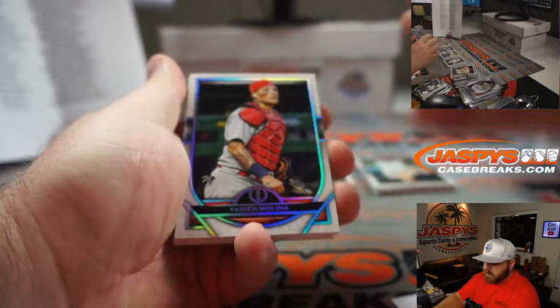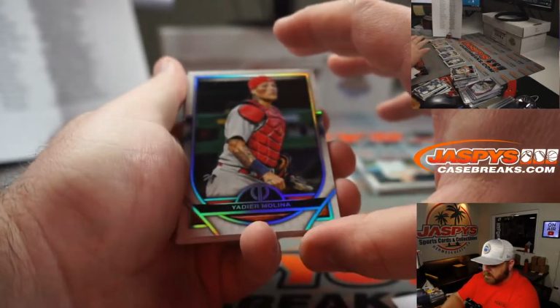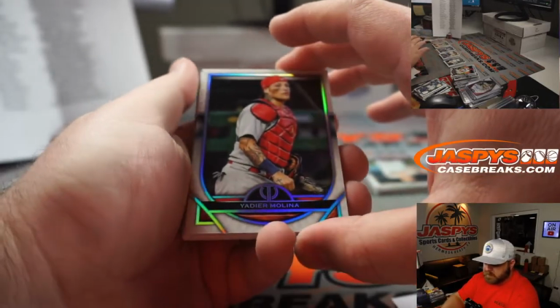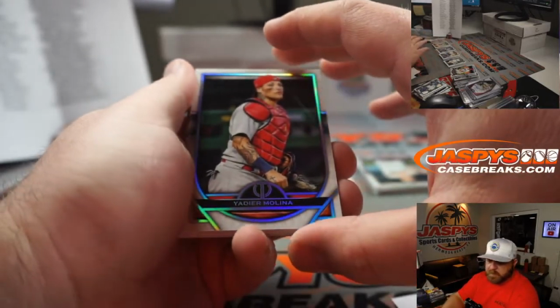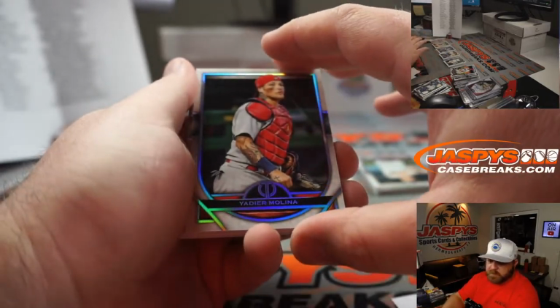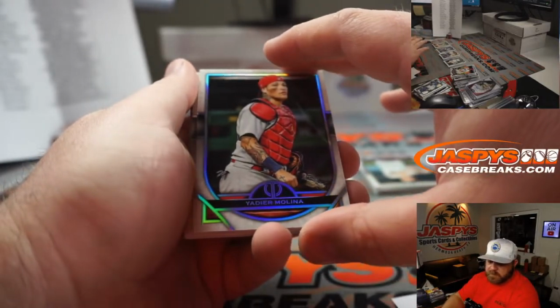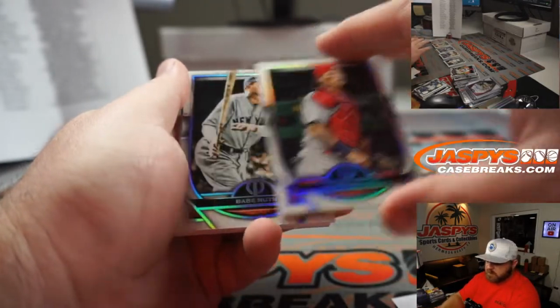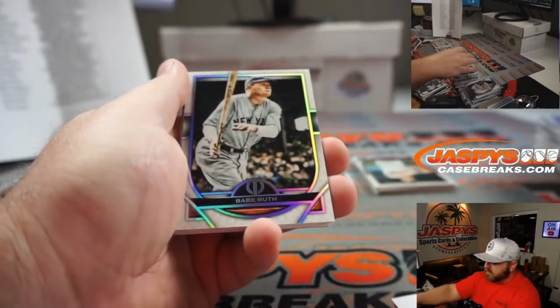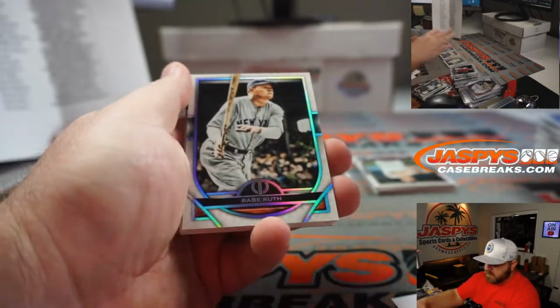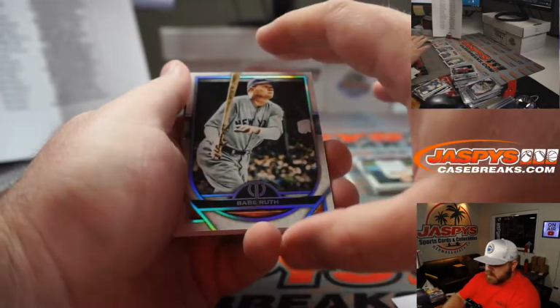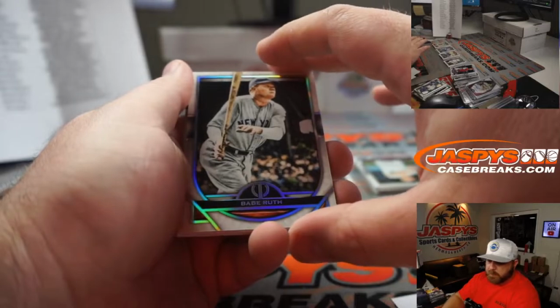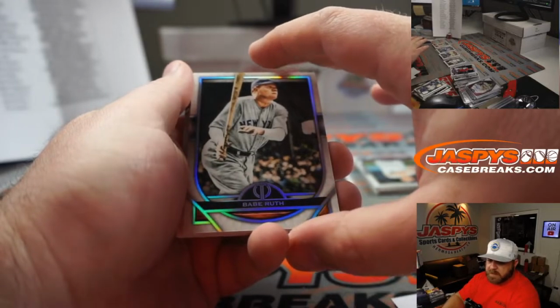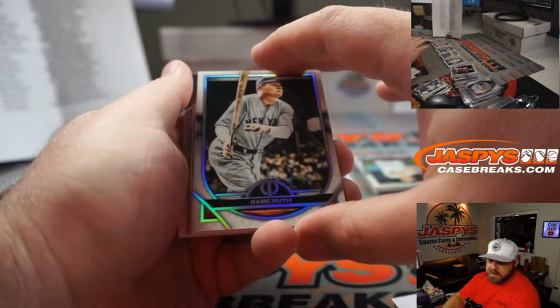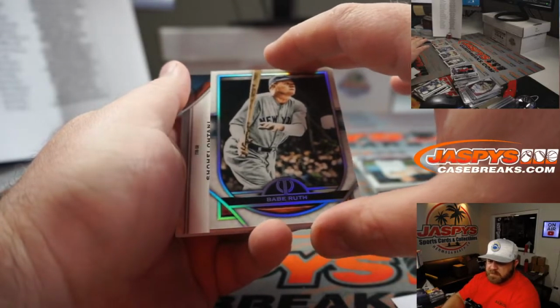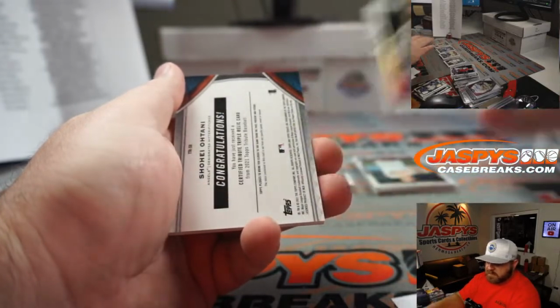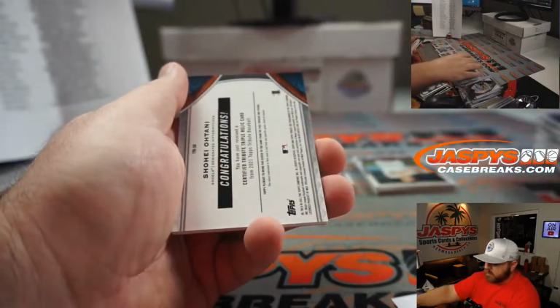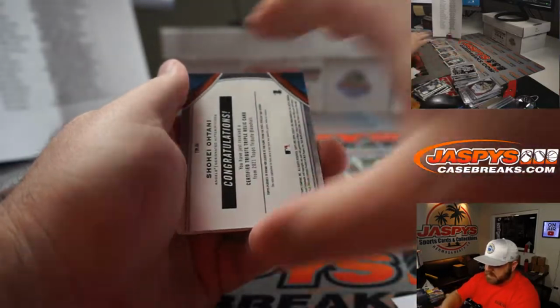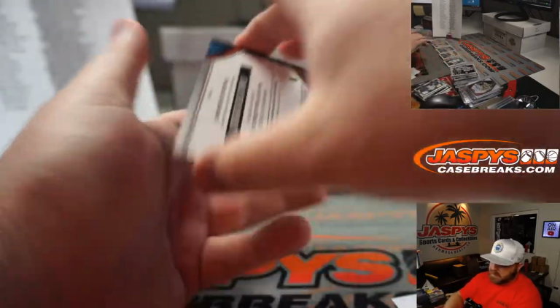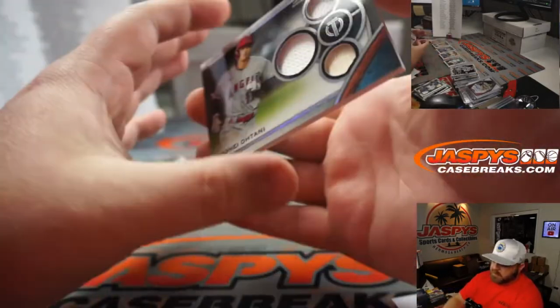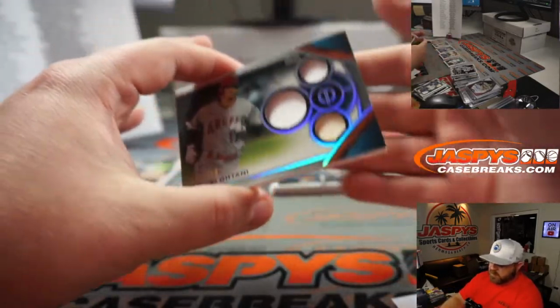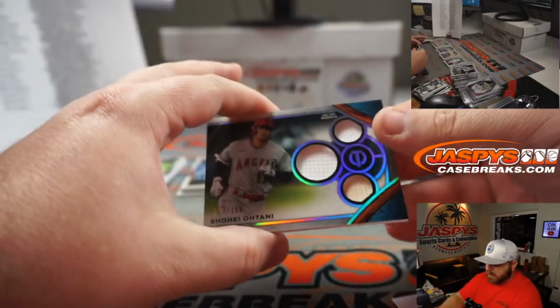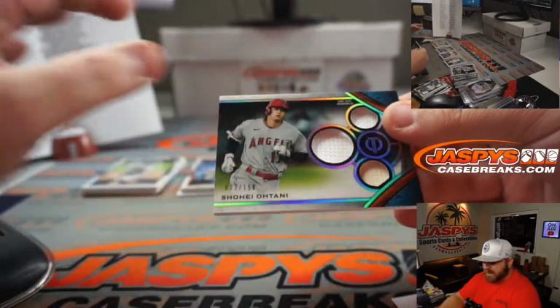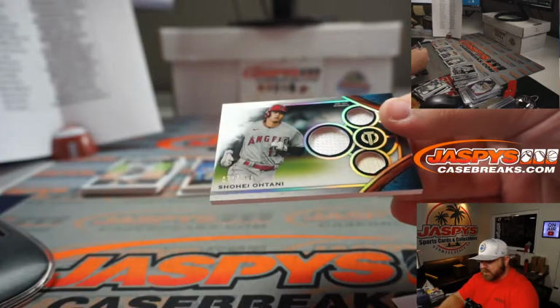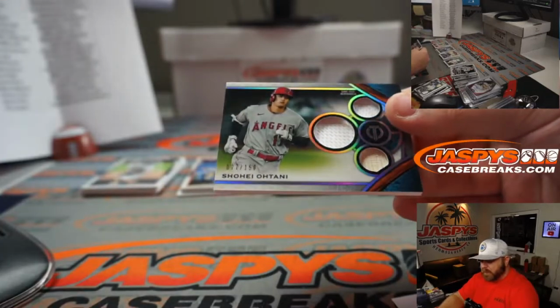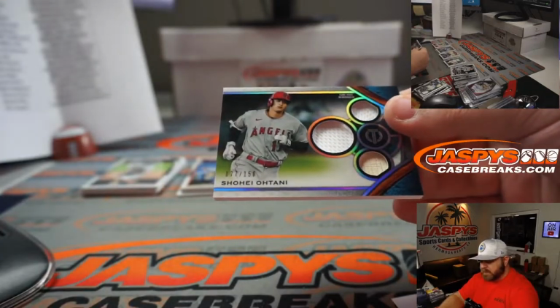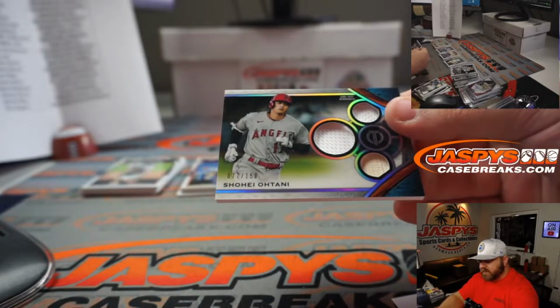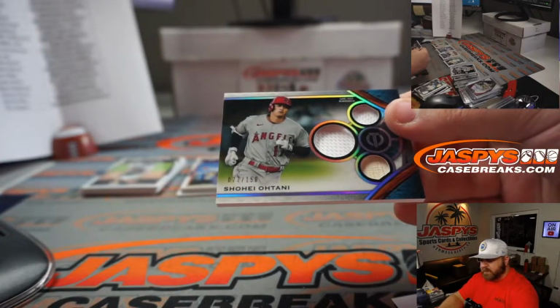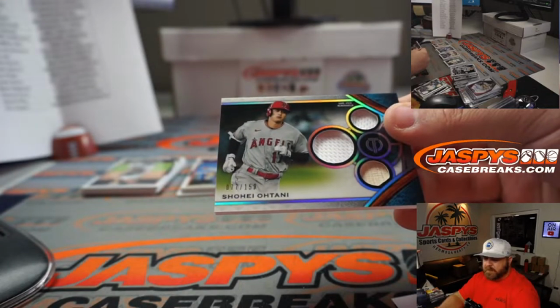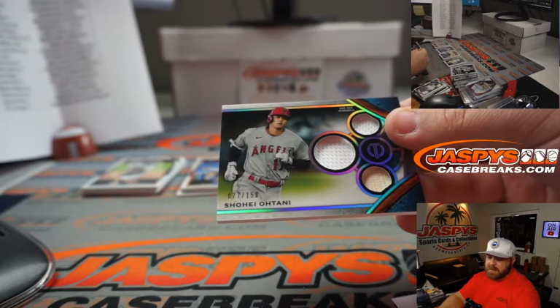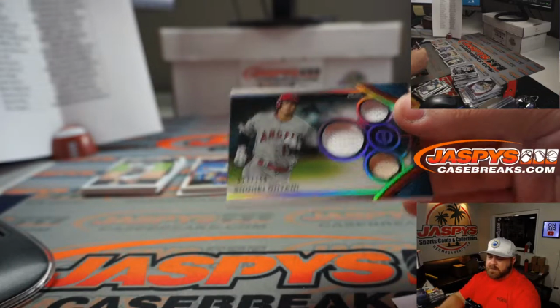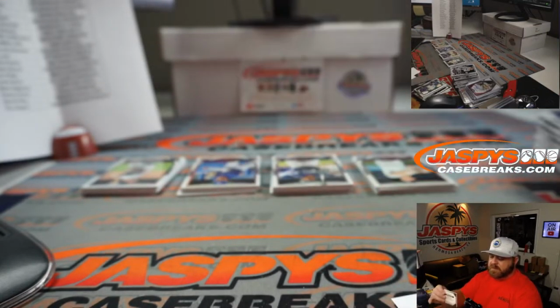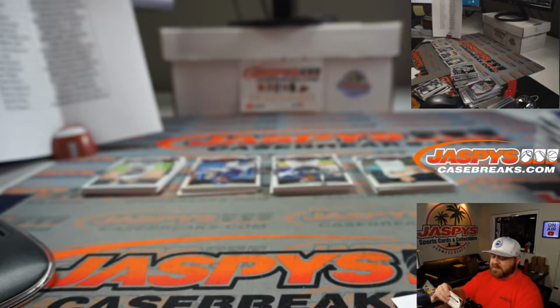Yadier Molina for the Cardinals — Josh Exline. Babe Ruth for the Yankees — Jeffrey Dorlak. And Shohei Ohtani triple relic, 77 out of 150 for the Angels — Josh Exline.